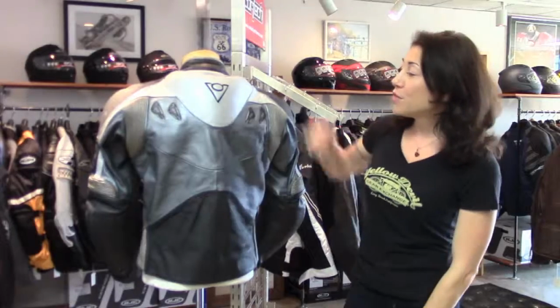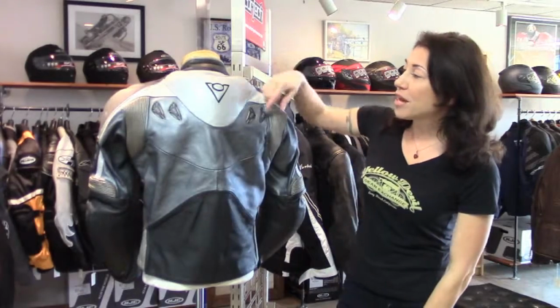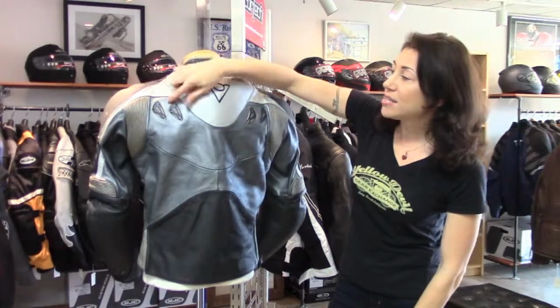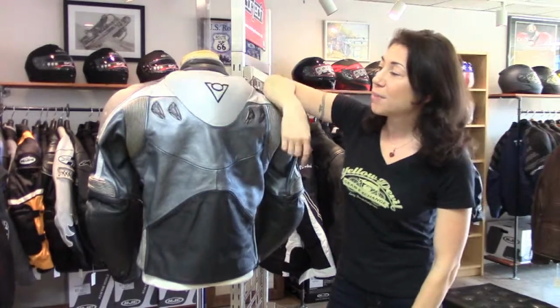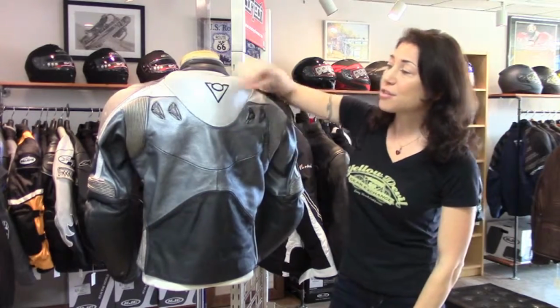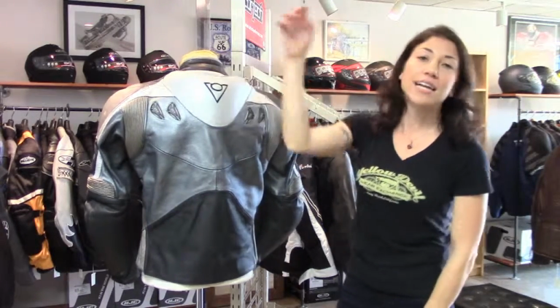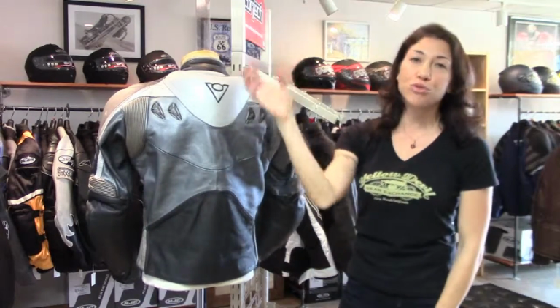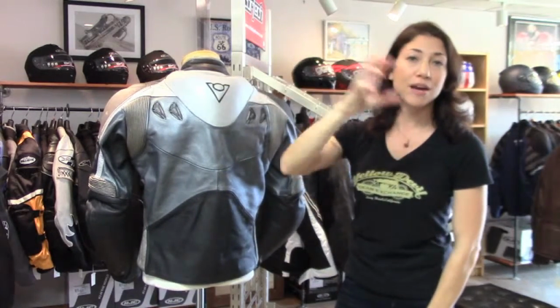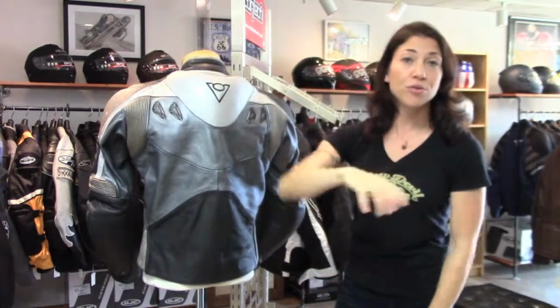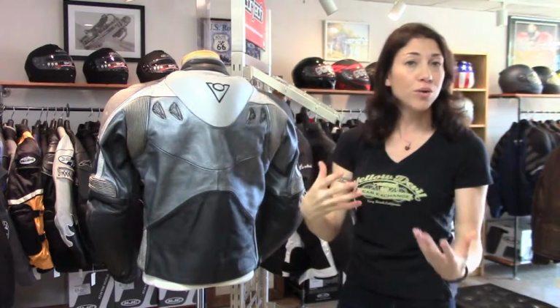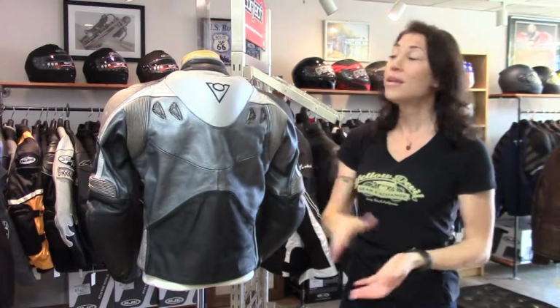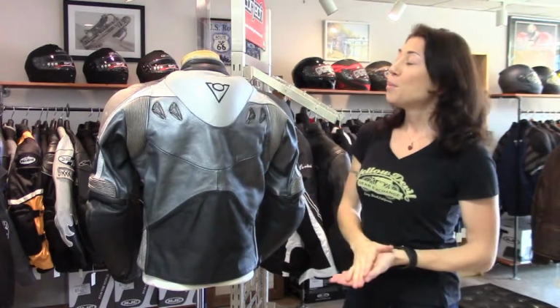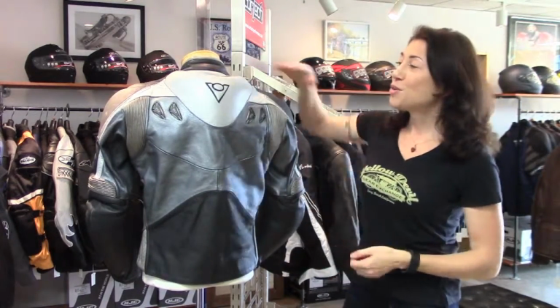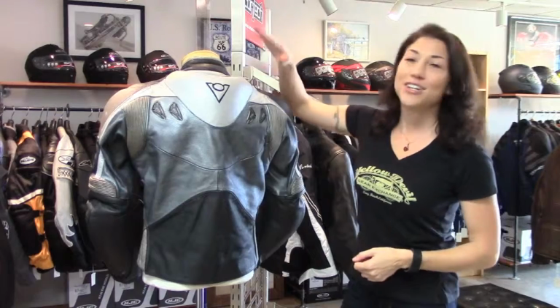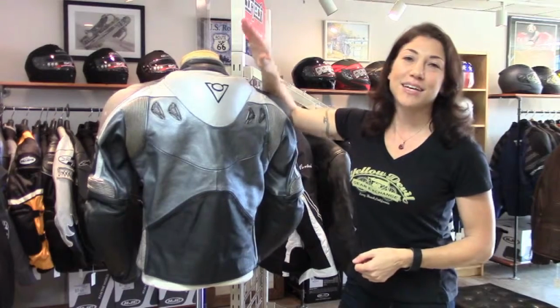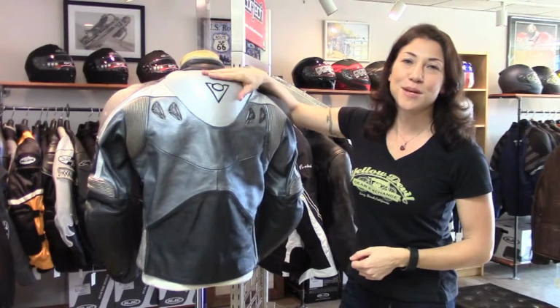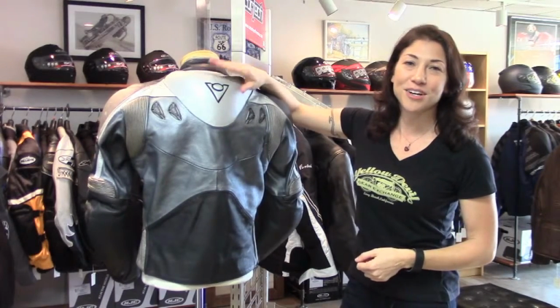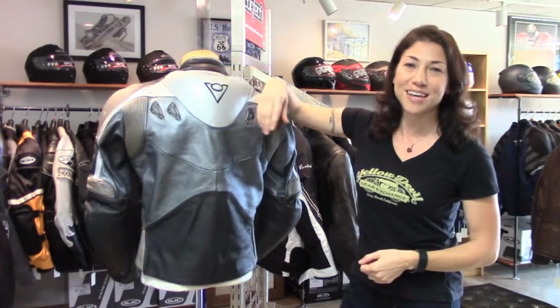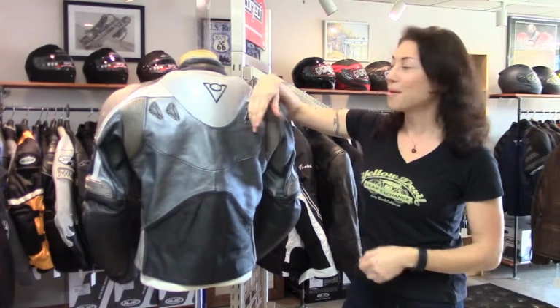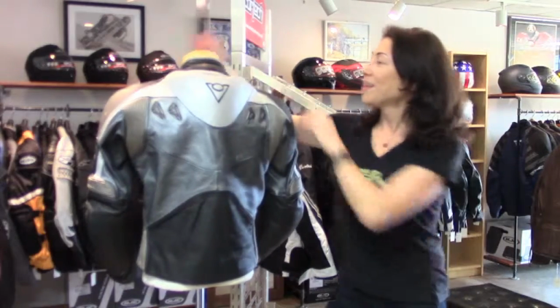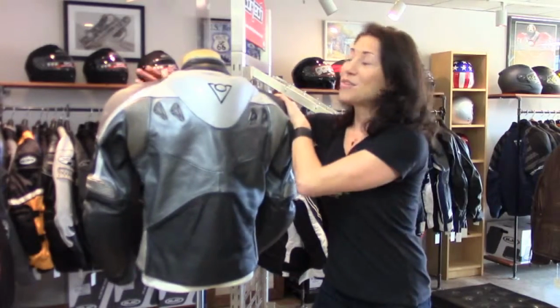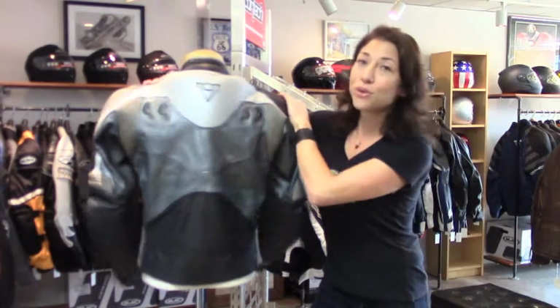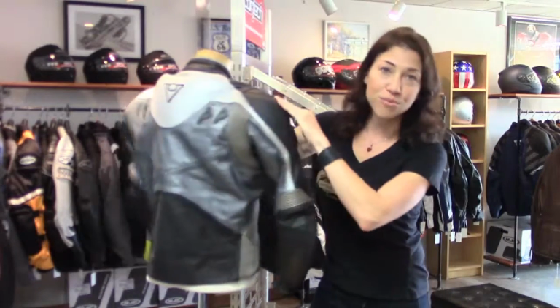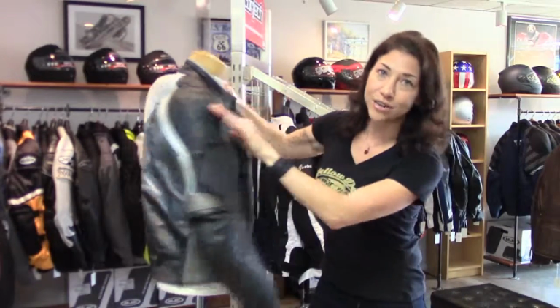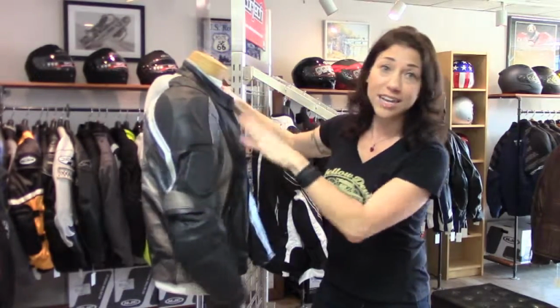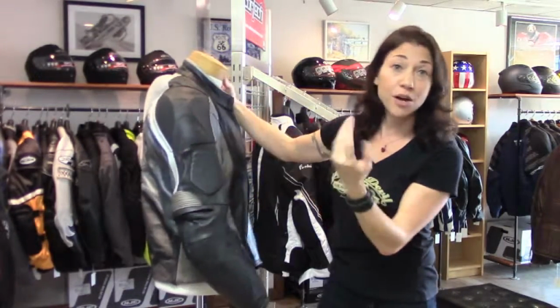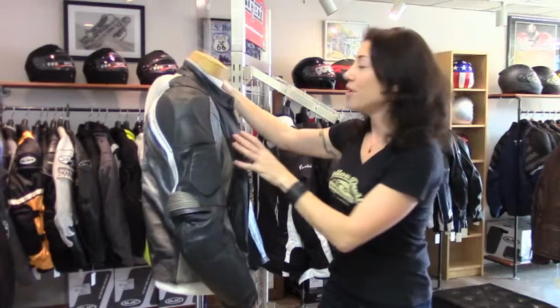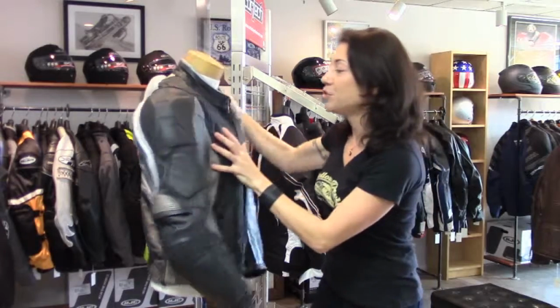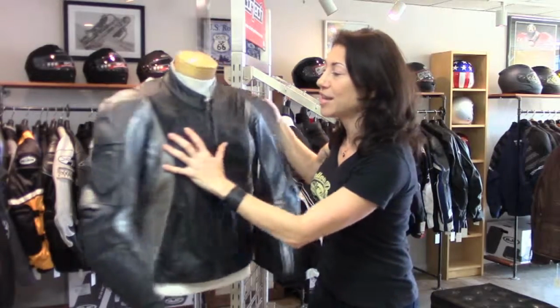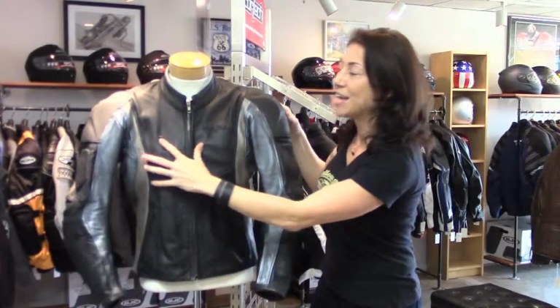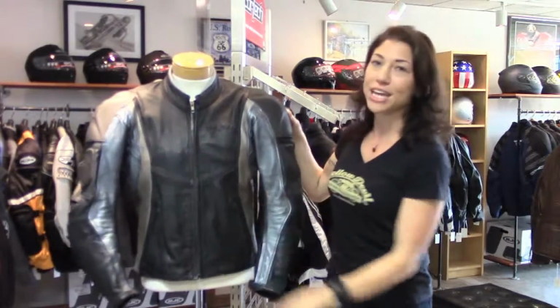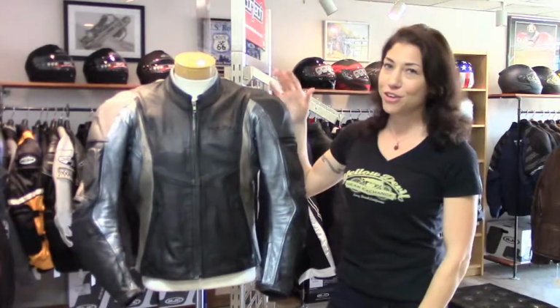You've also got vents here in the upper back, so that's going to help draw some air through and cool you off. Plus your aerodynamic speed hump here on the upper back. There is no thermal liner — this jacket didn't come with one, so you're going to have to add your own layers underneath.